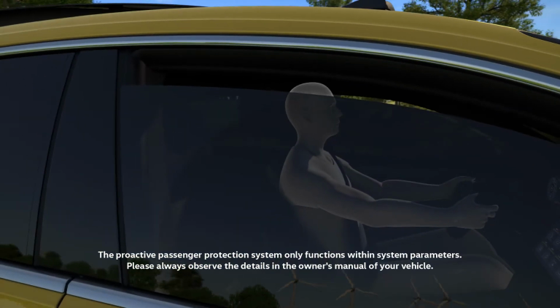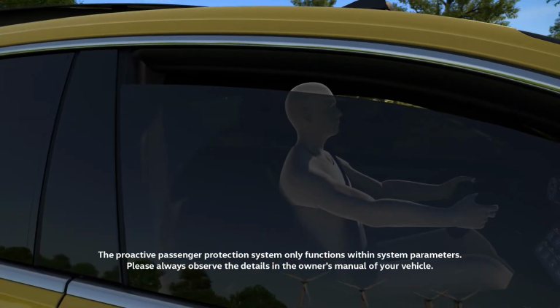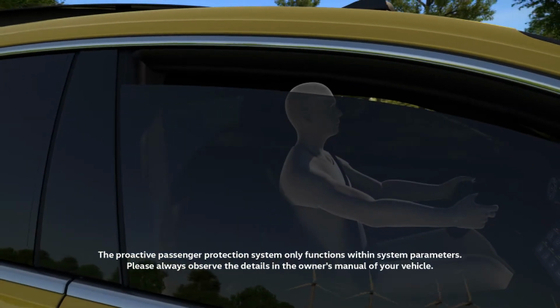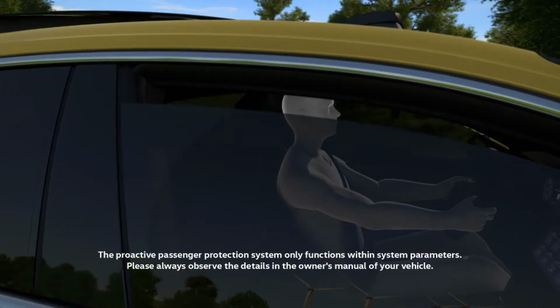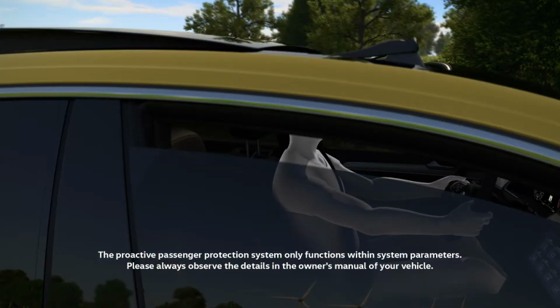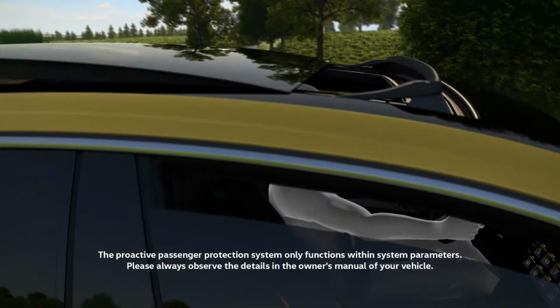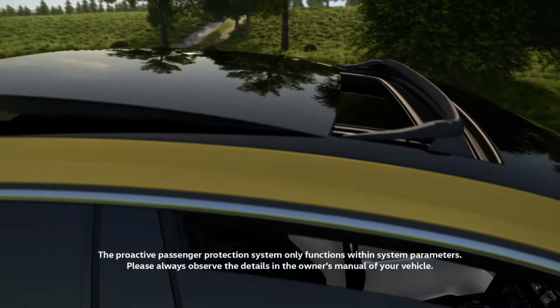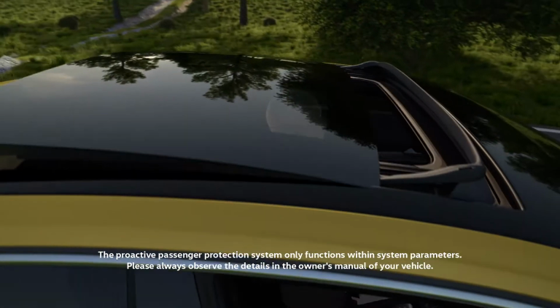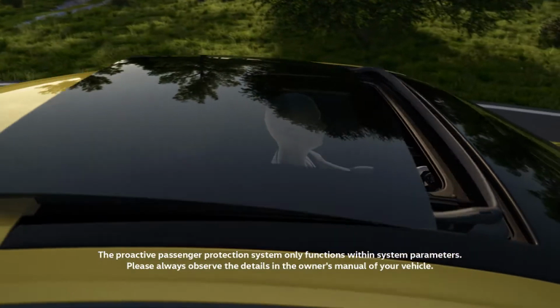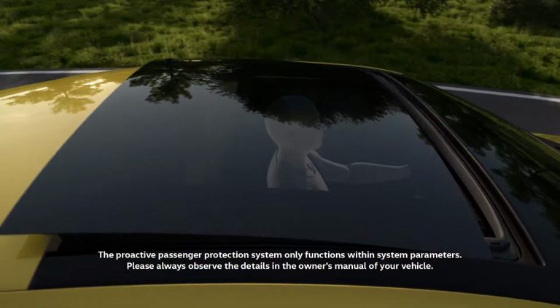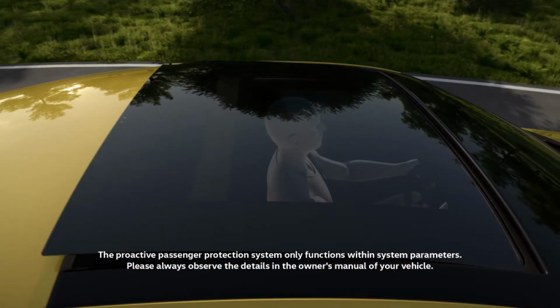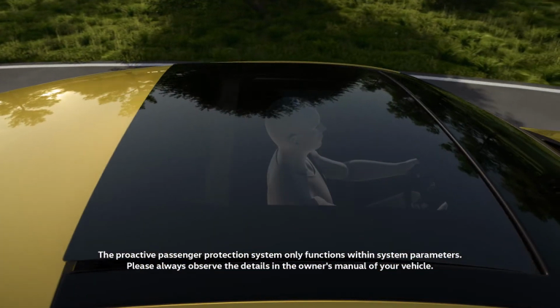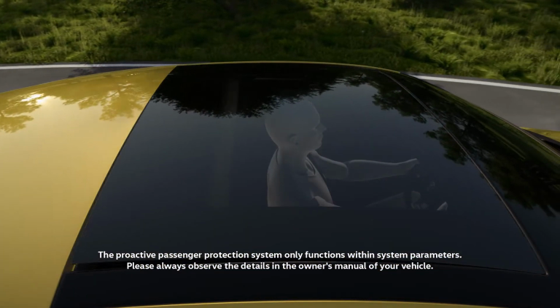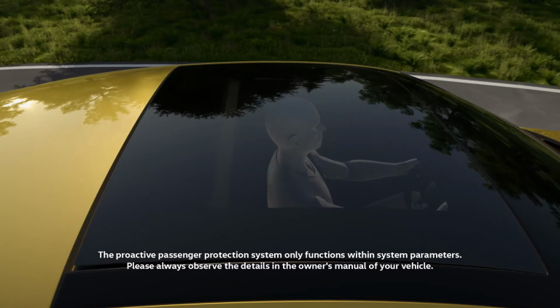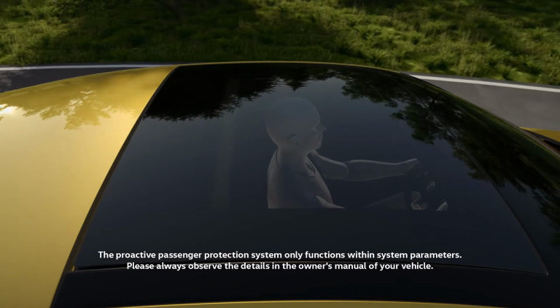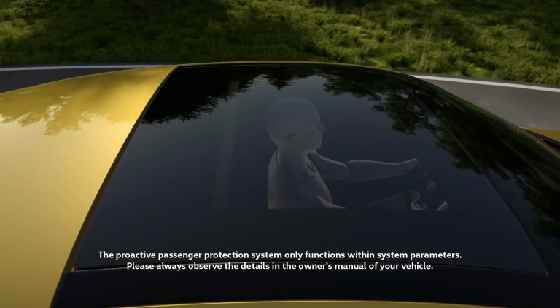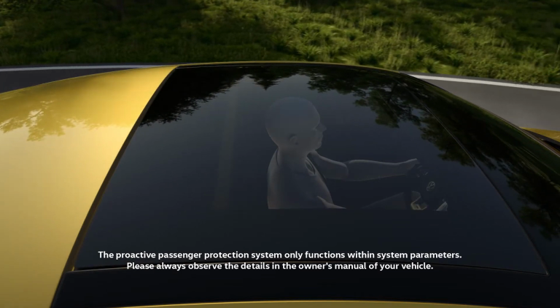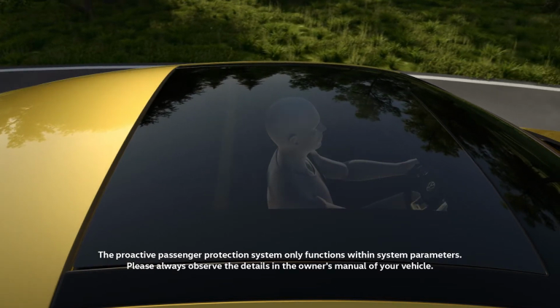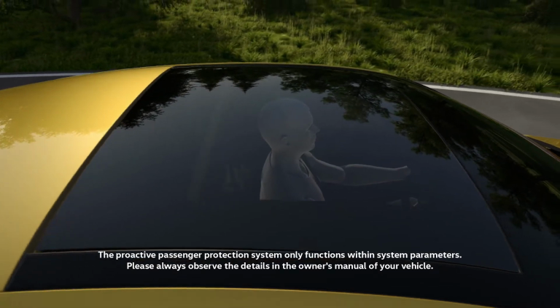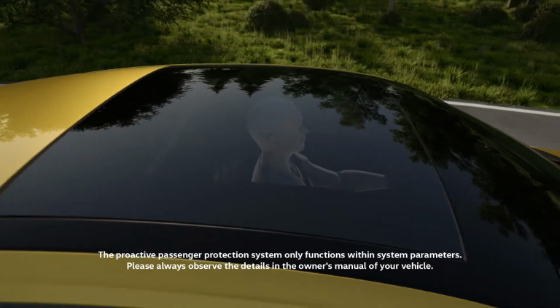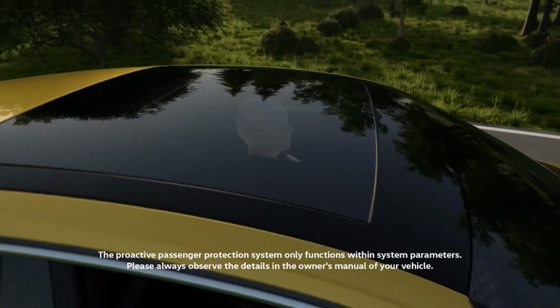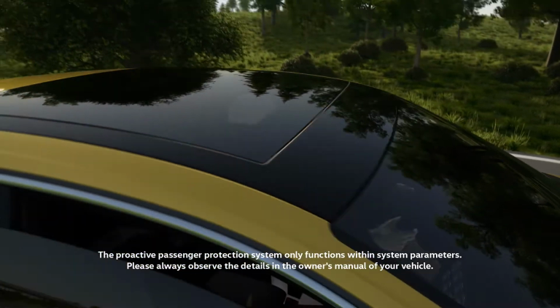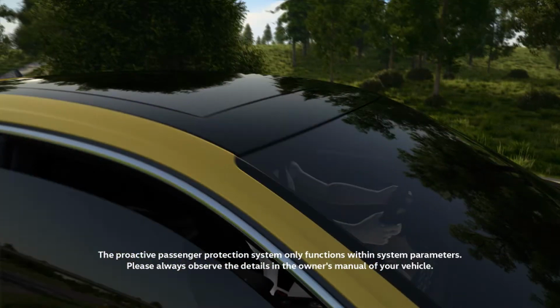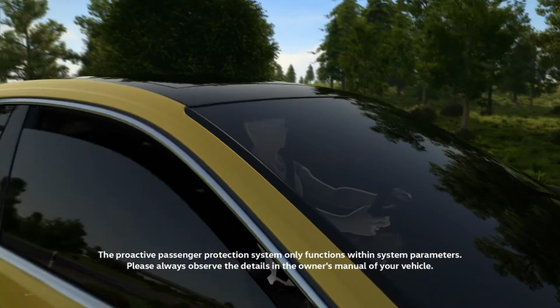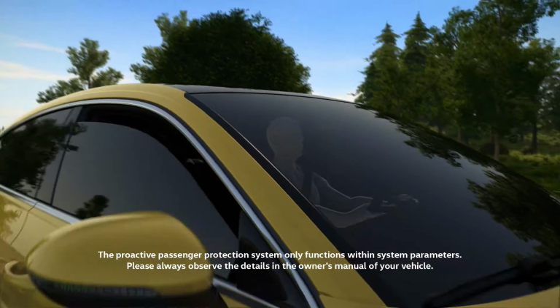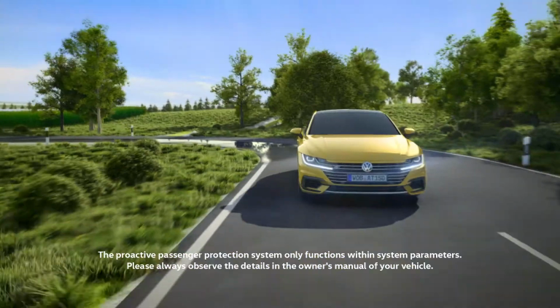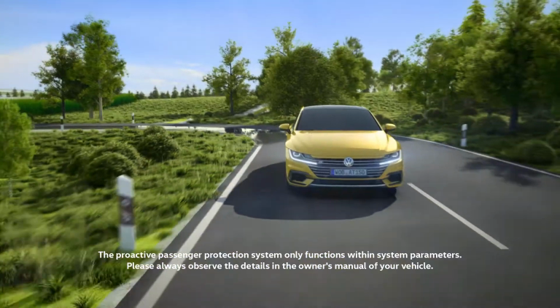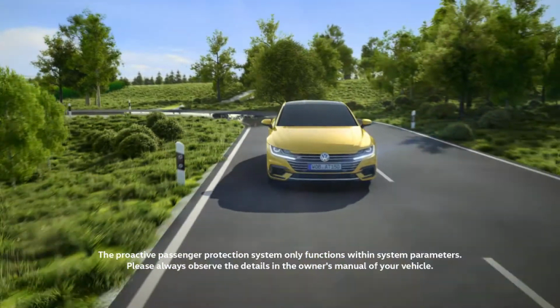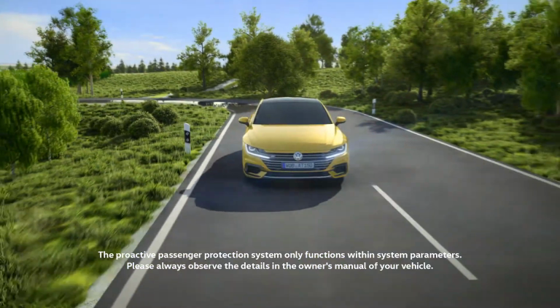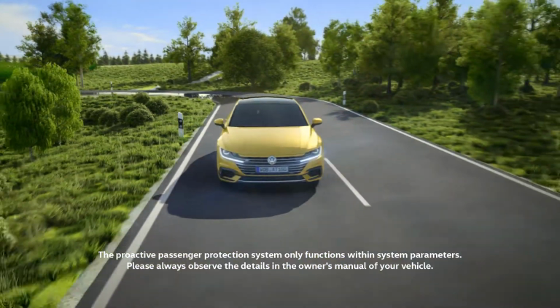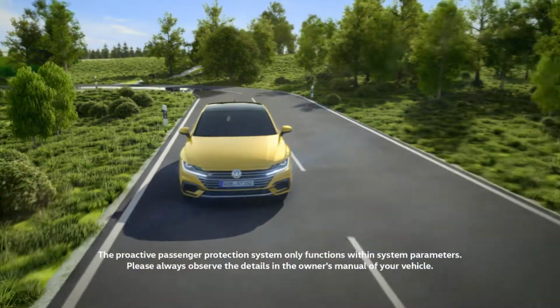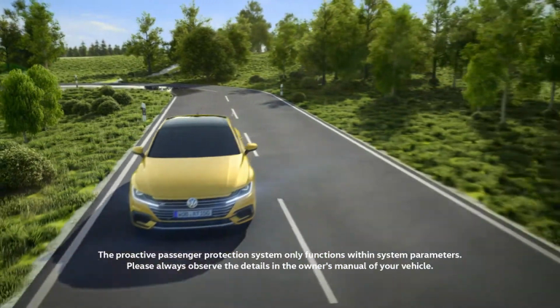provide optimum protection. If the sliding sunroof is open, it is closed as well. Everything turned out fine. The Arteon is firmly back on track.